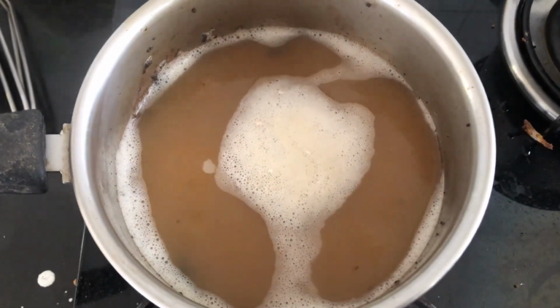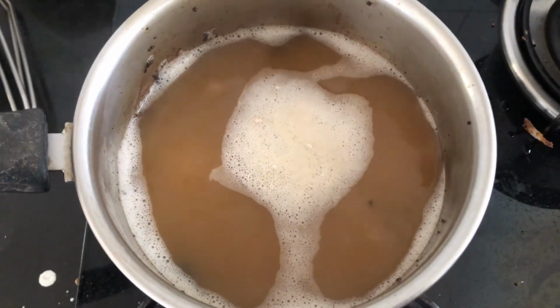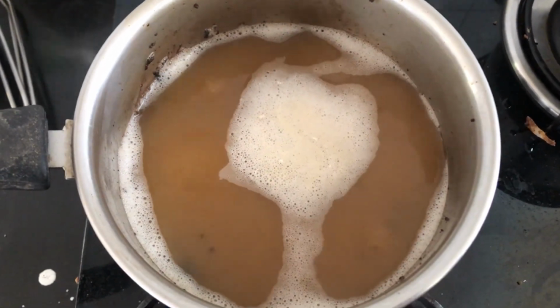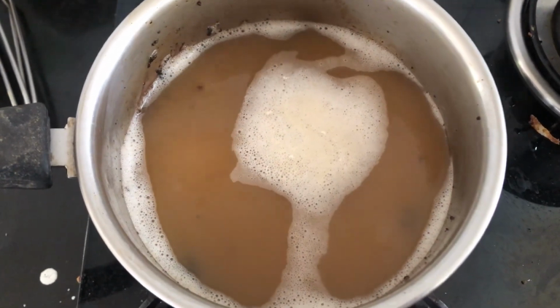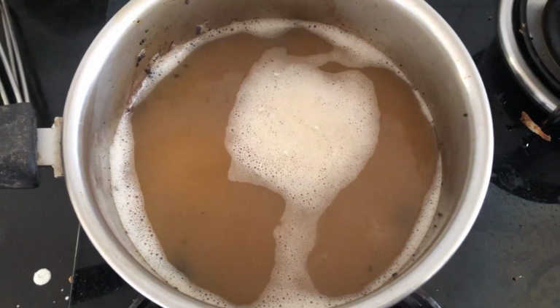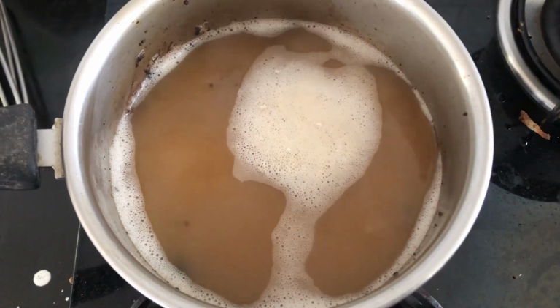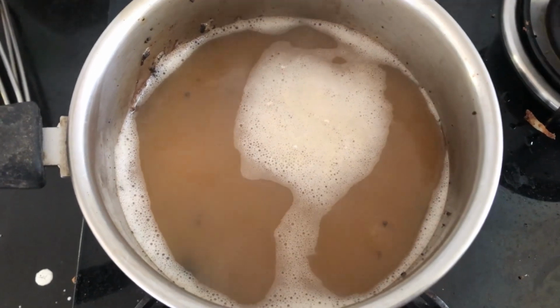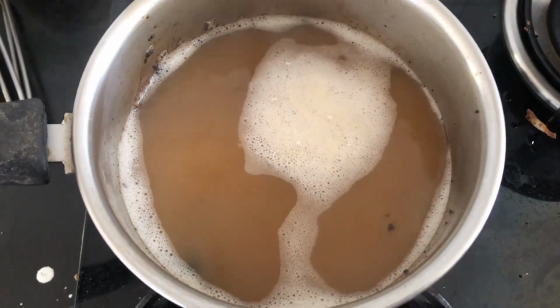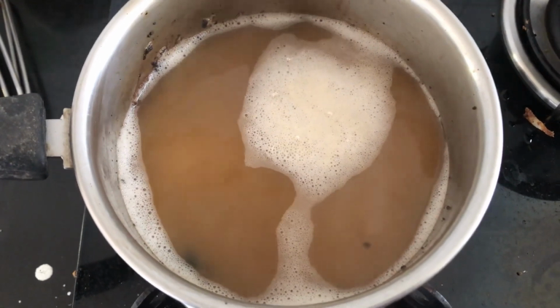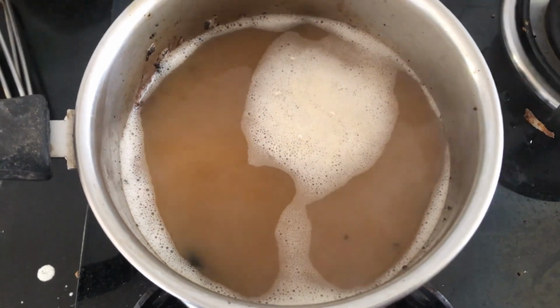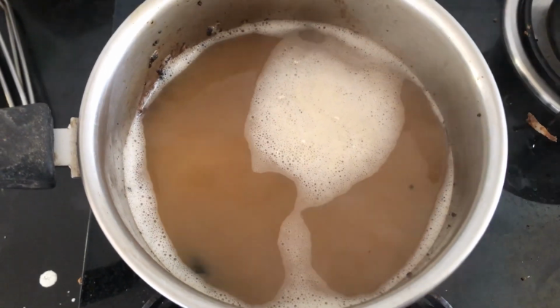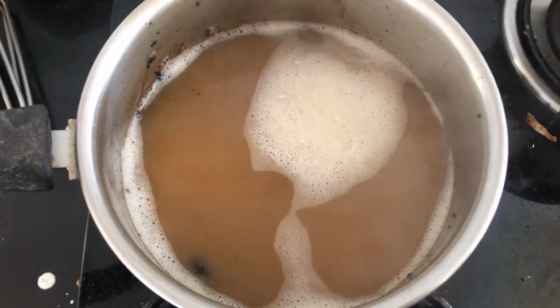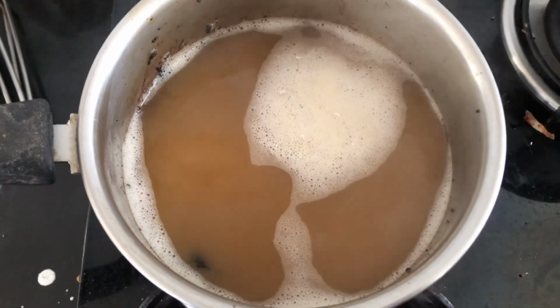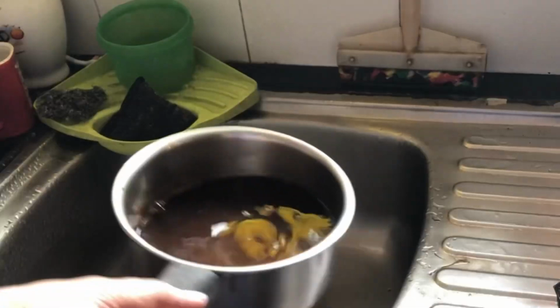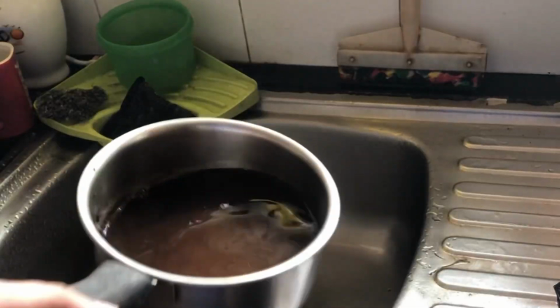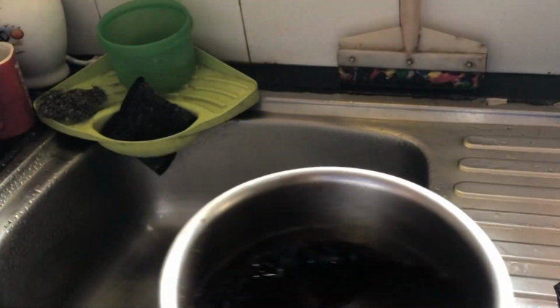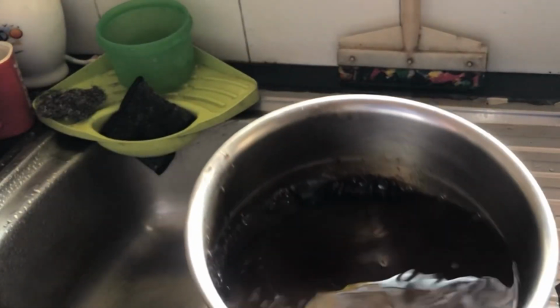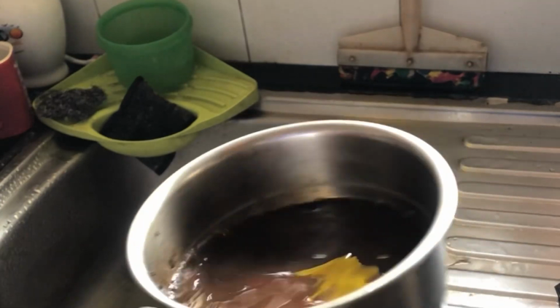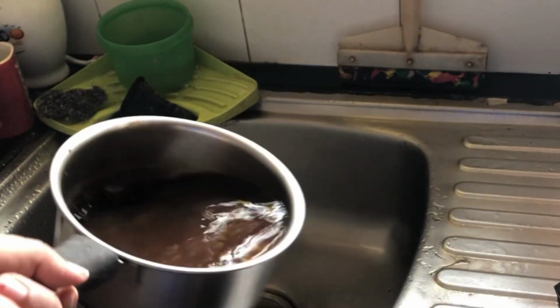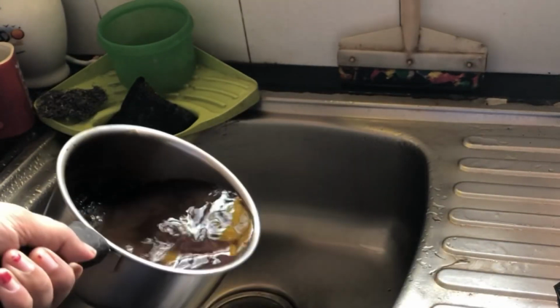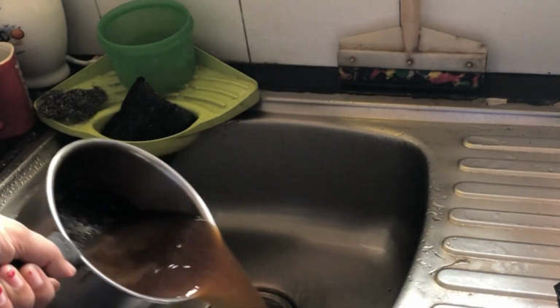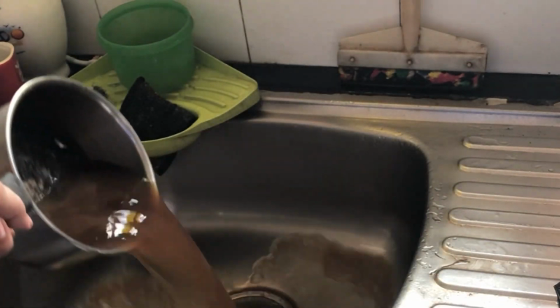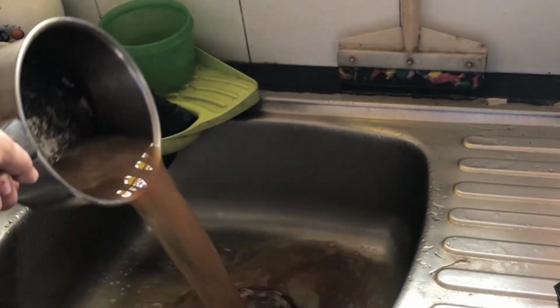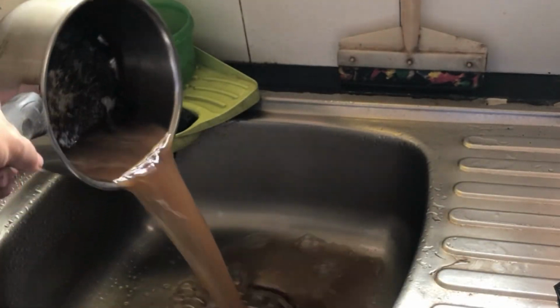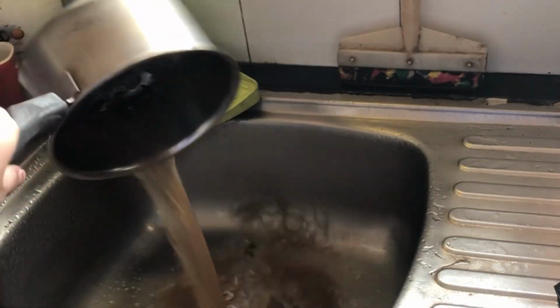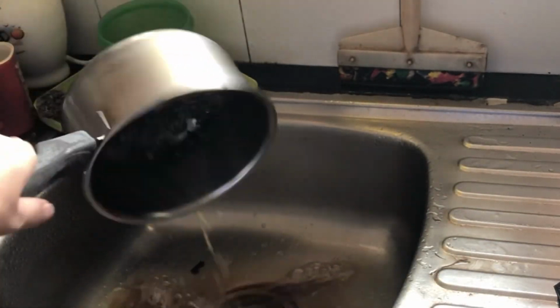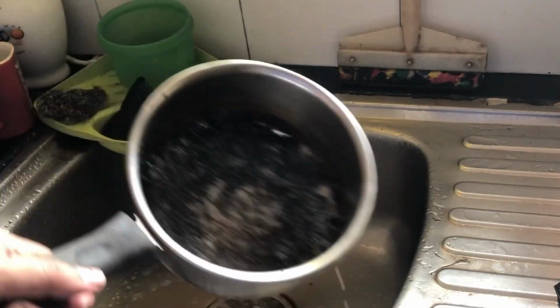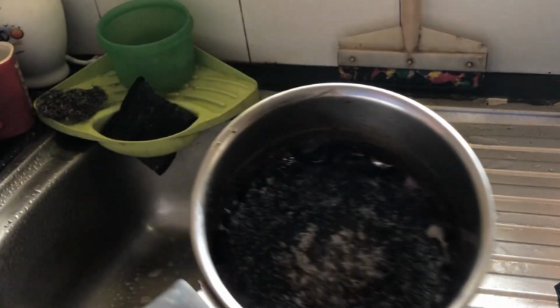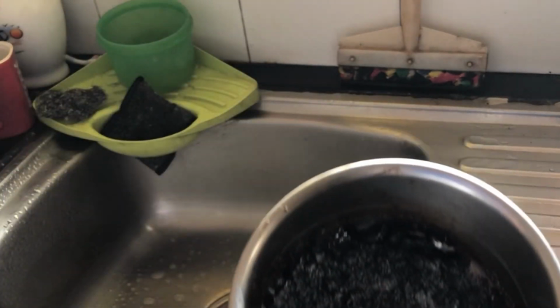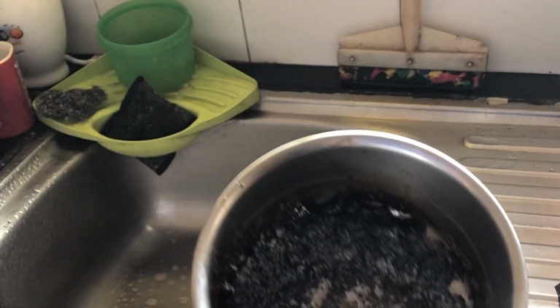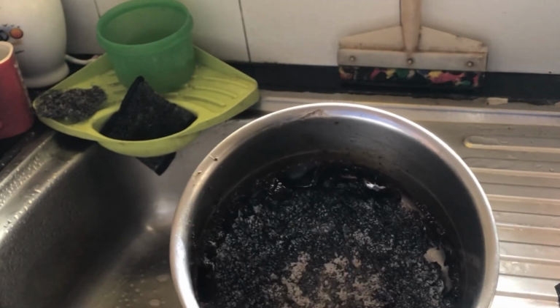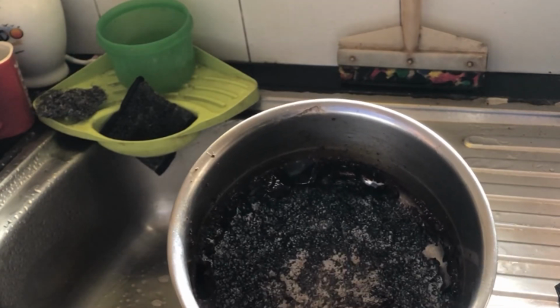Now the water has come to a good boil. I have turned off the gas stove and I'm letting it cool down naturally — I'm not going to forcefully cool it down. Now that the water is completely cooled down, I'm just draining it off in the kitchen sink.